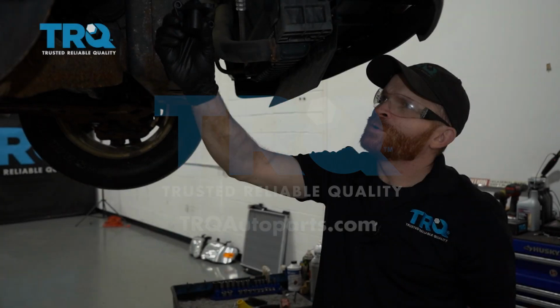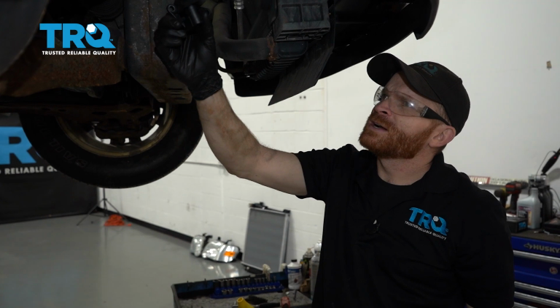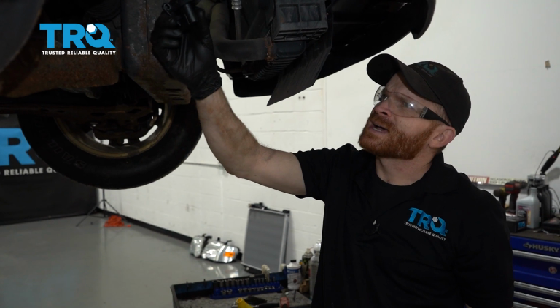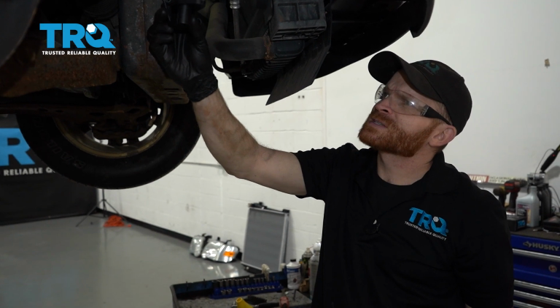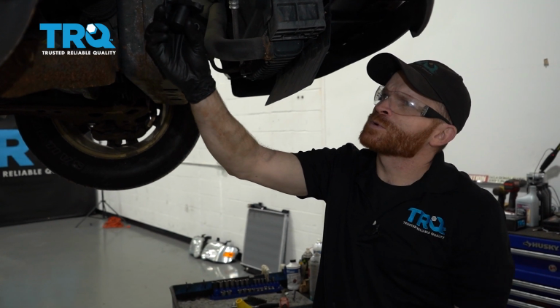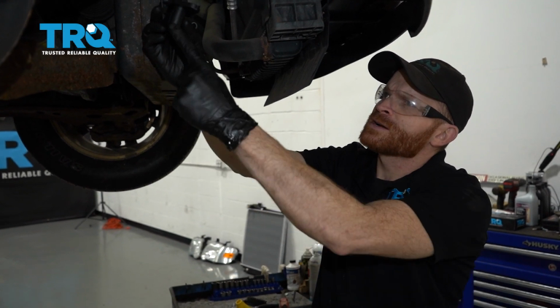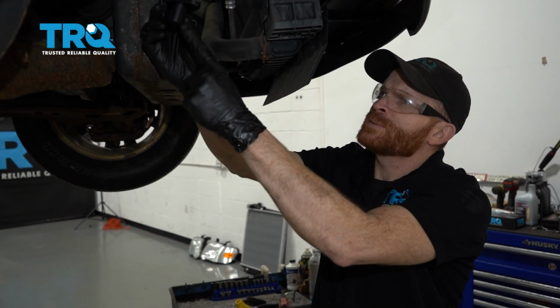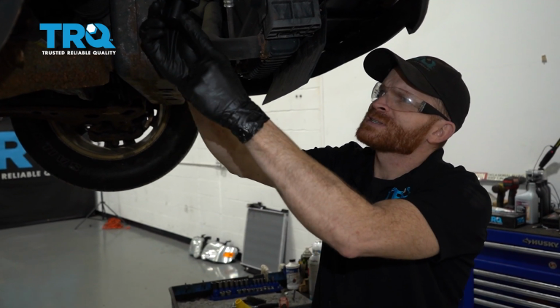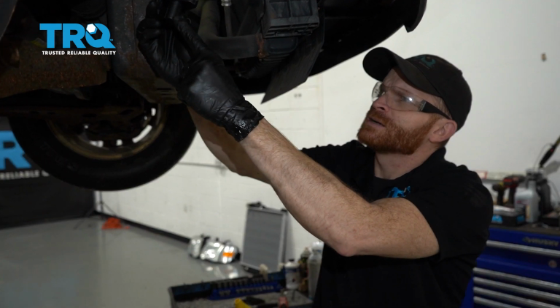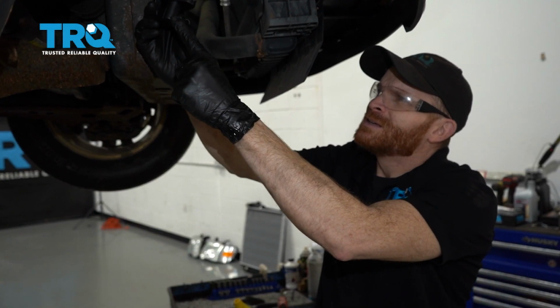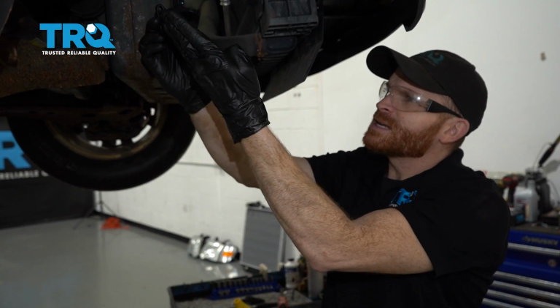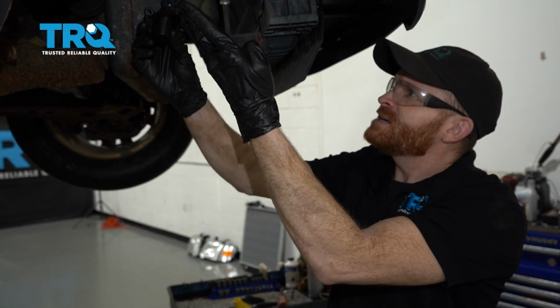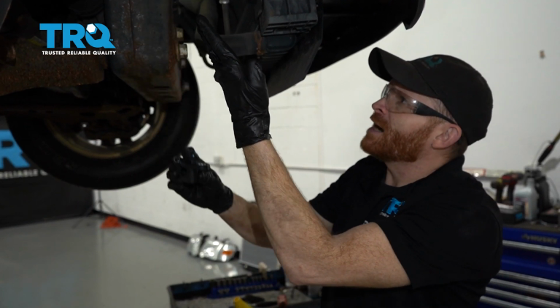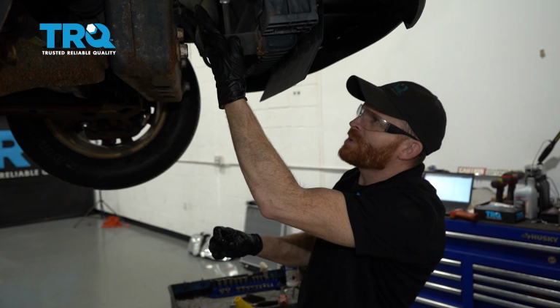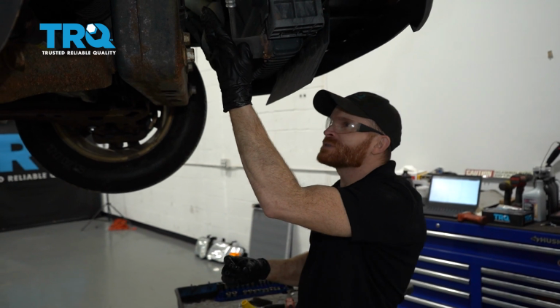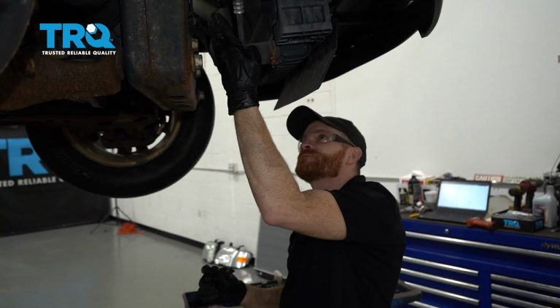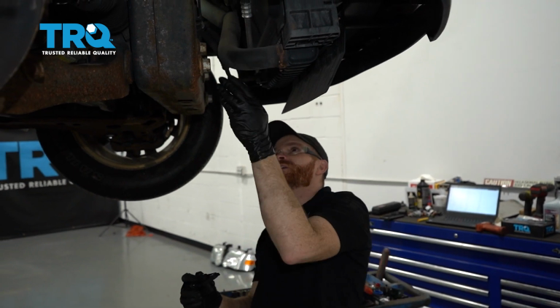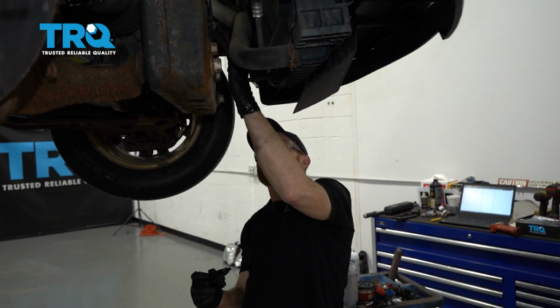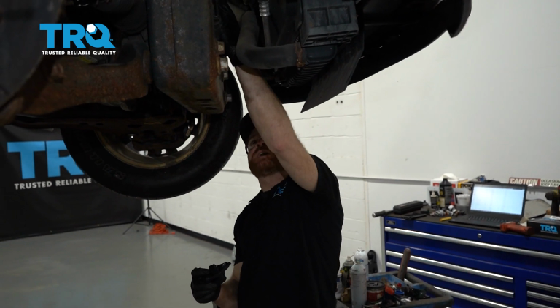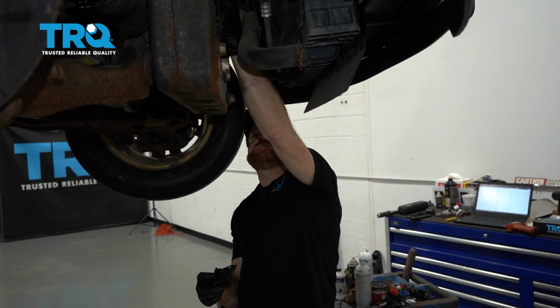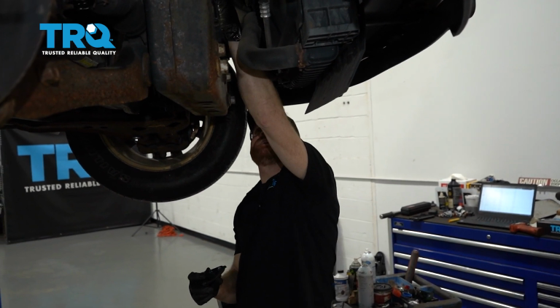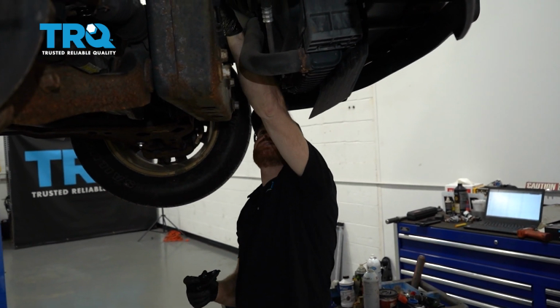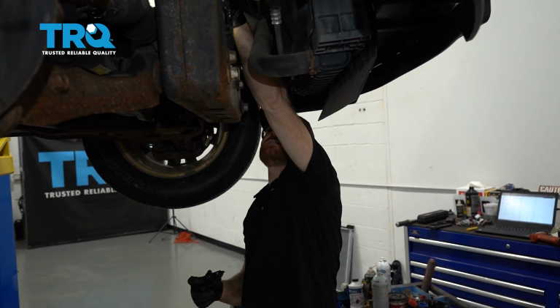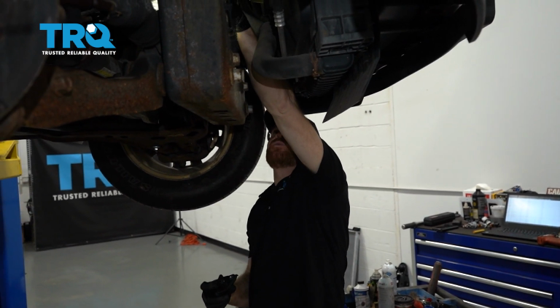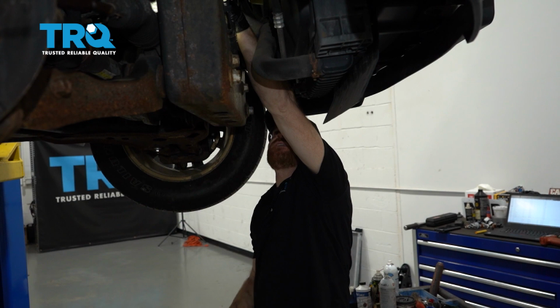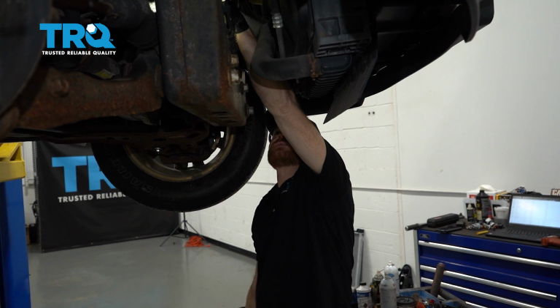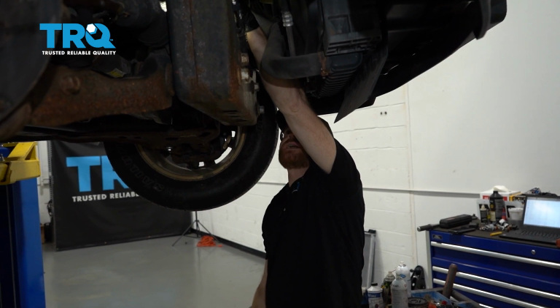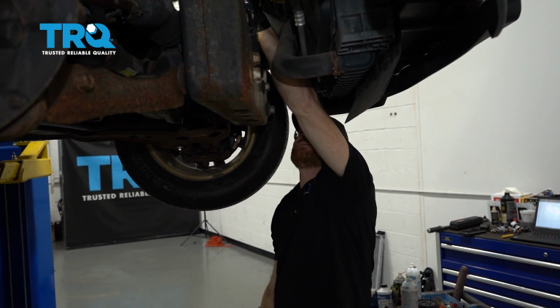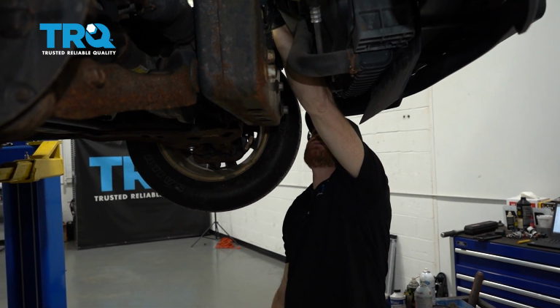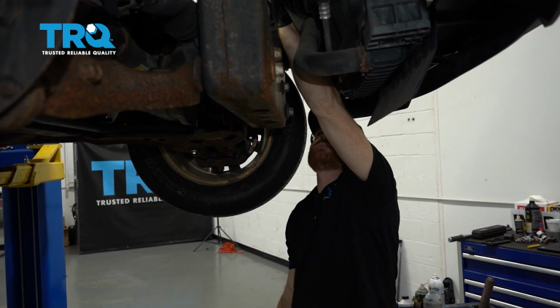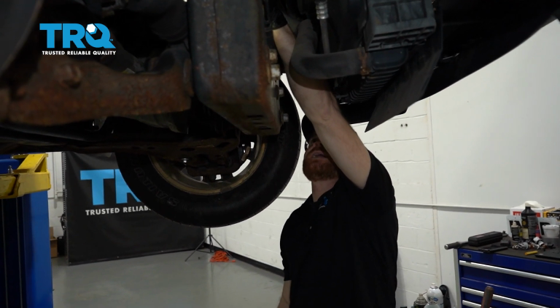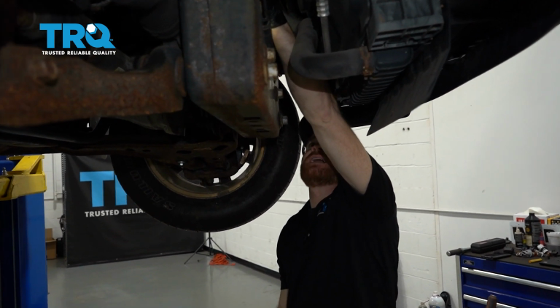It's time to get started on replacing our crank position sensor. This is going to be easiest from underneath the passenger side front of the vehicle. If we come right up in between this area here, we're going to have access to it right along the passenger side of the crank itself.